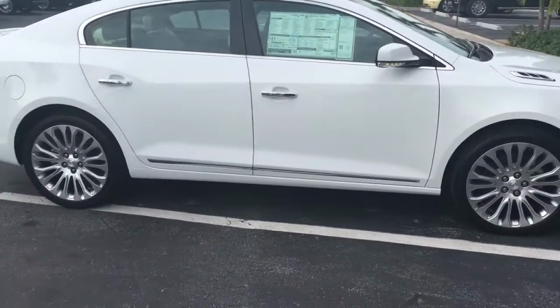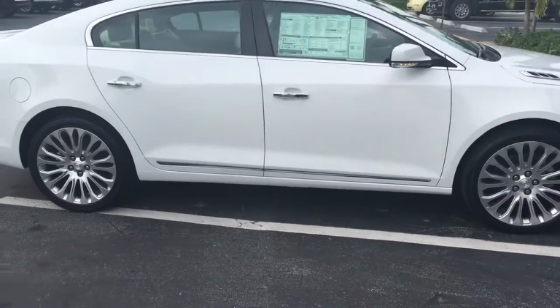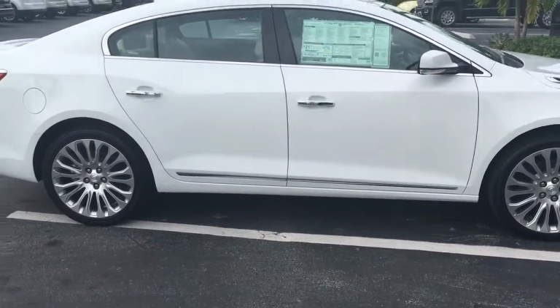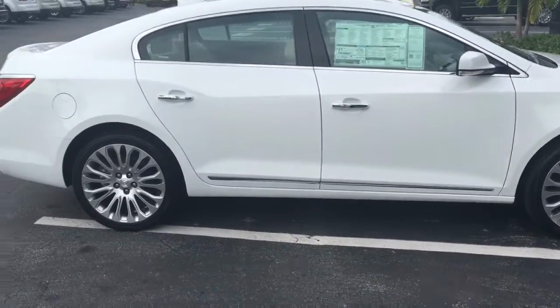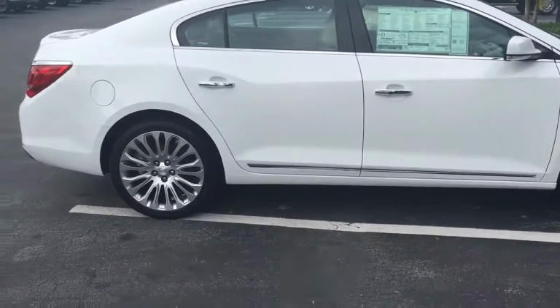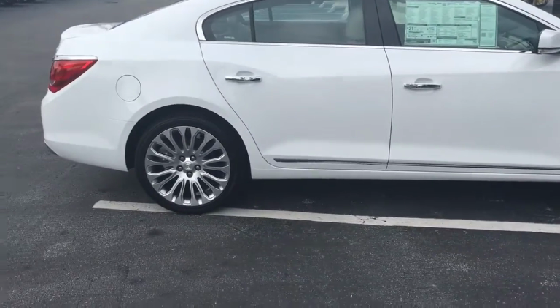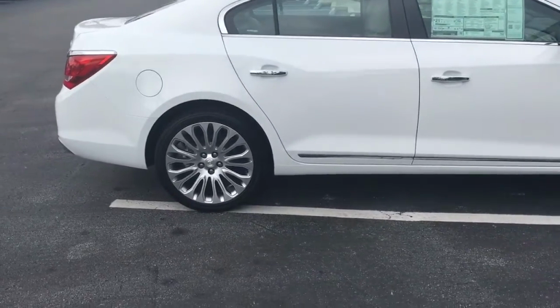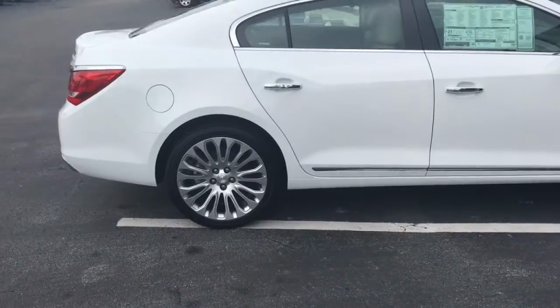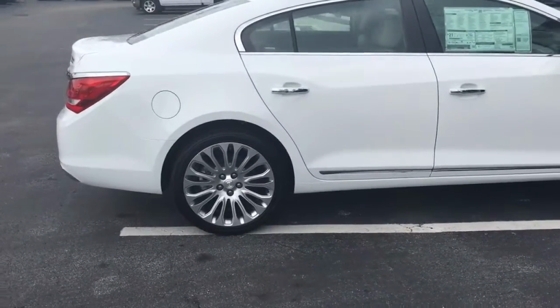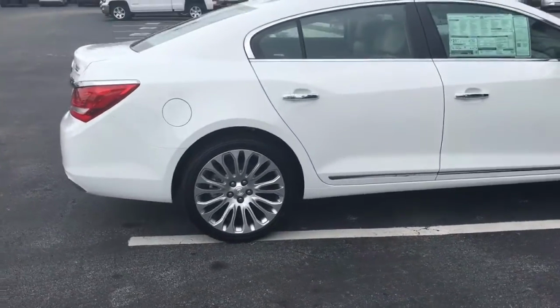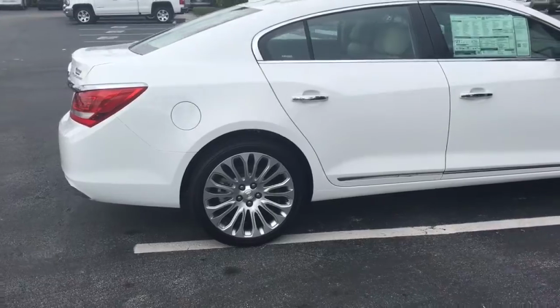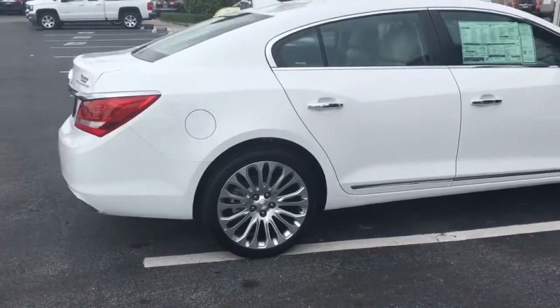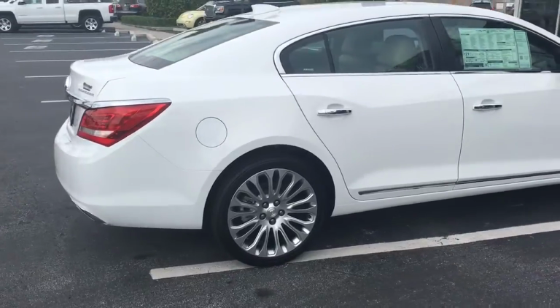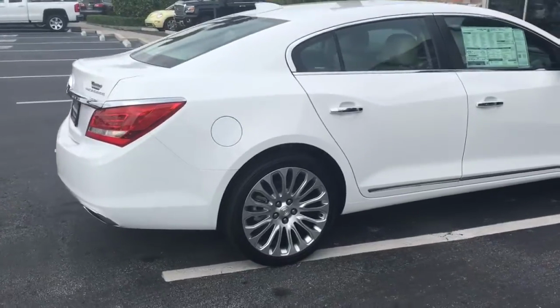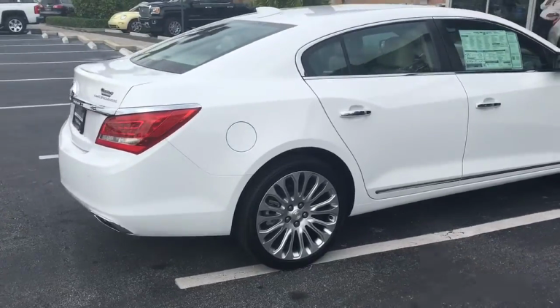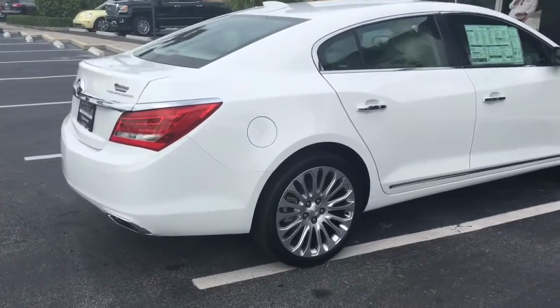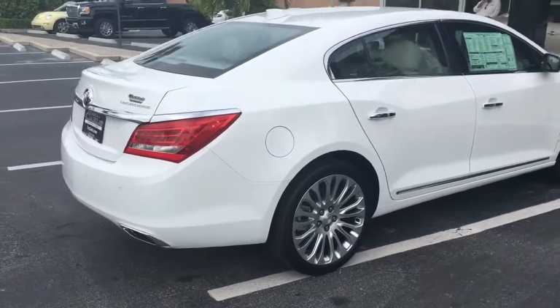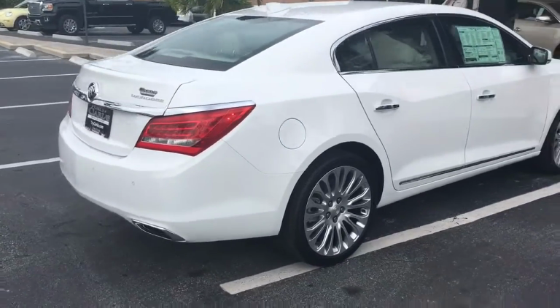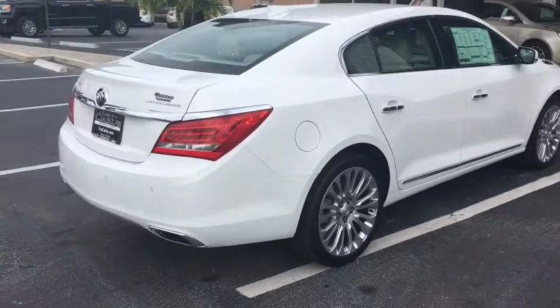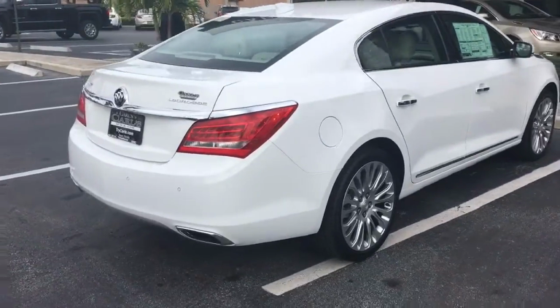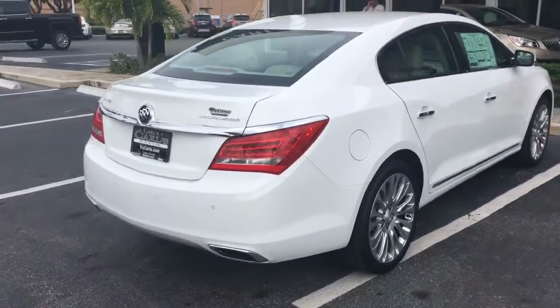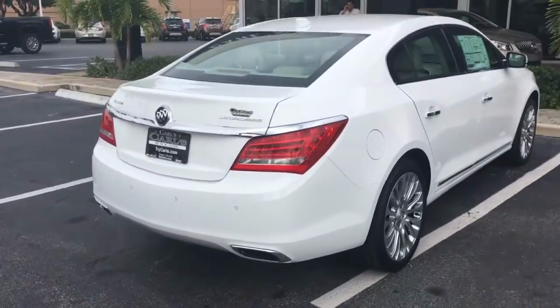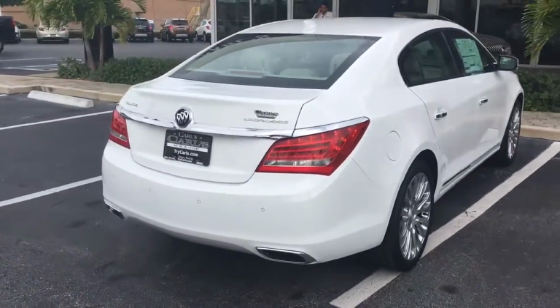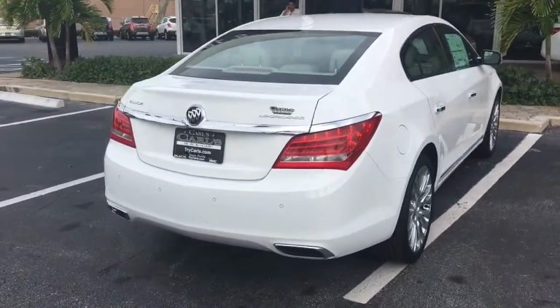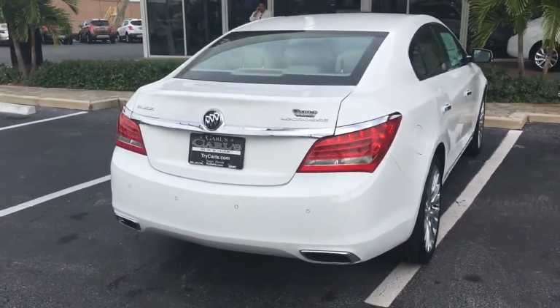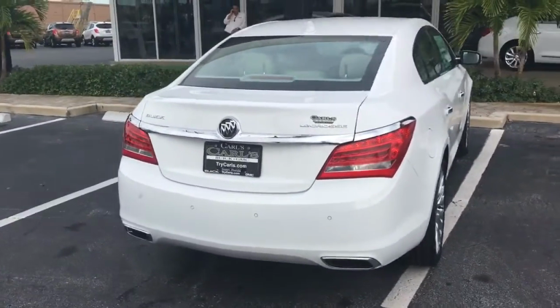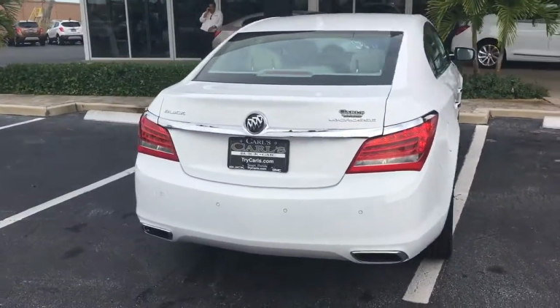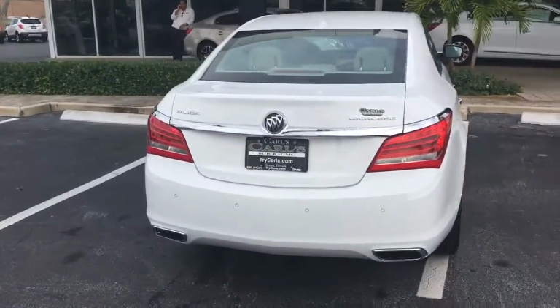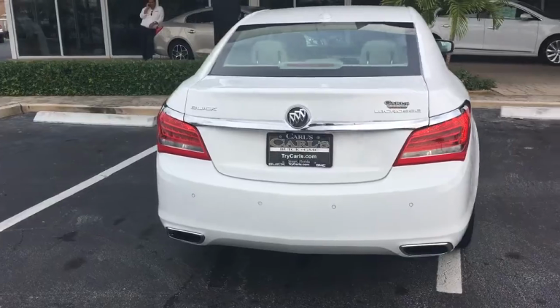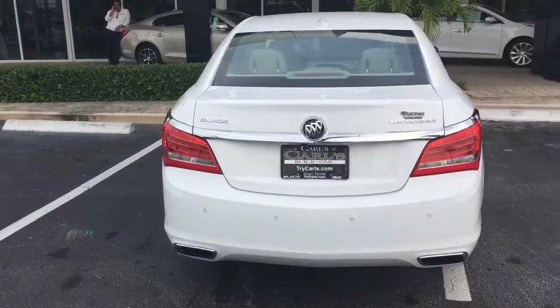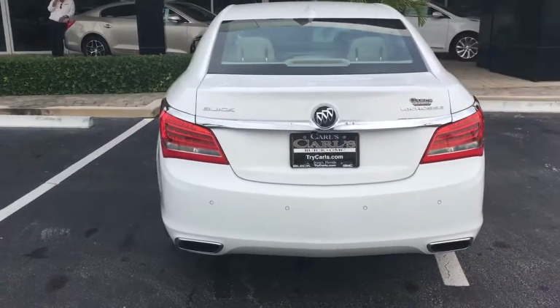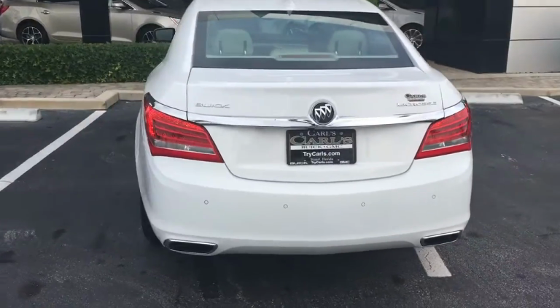This is a Premium 2 package. It comes with remote start — you can start this vehicle from your key fob or from your cell phone.